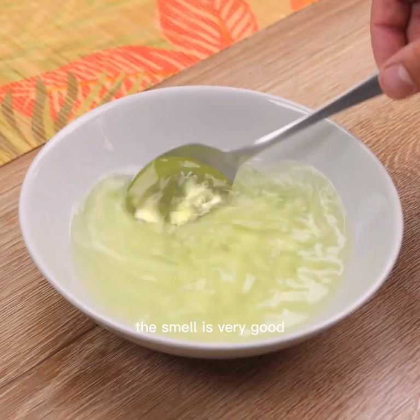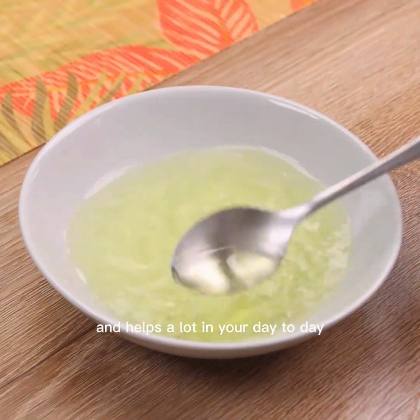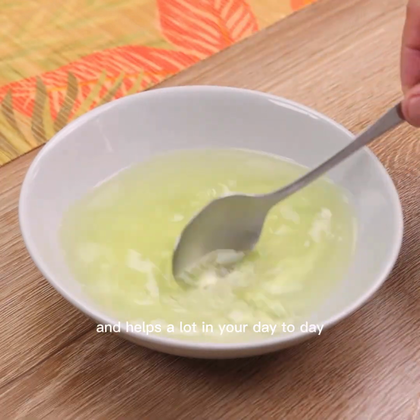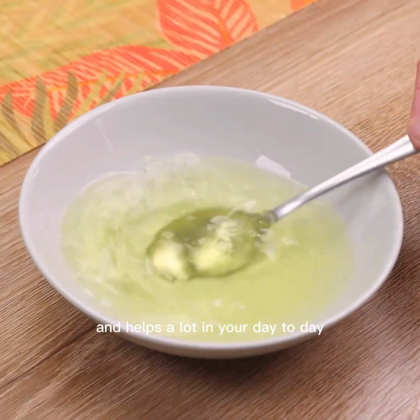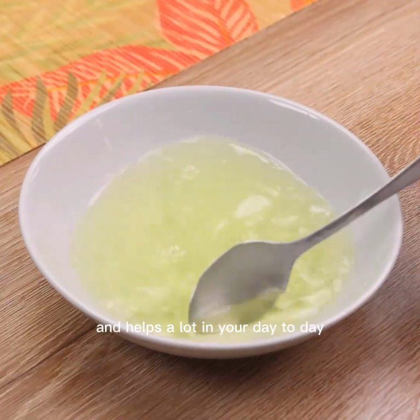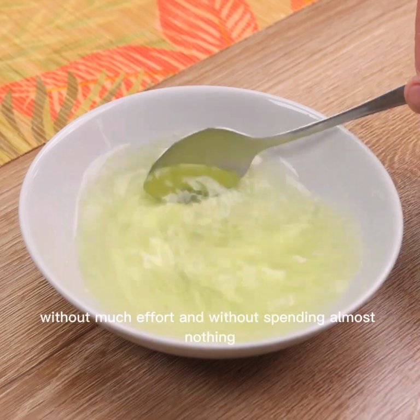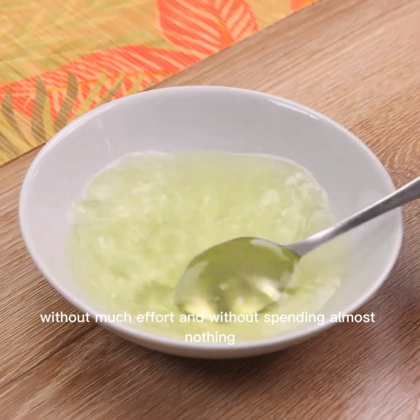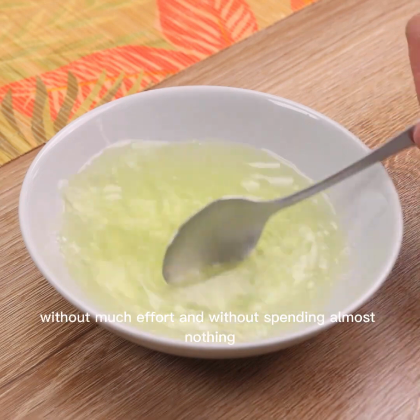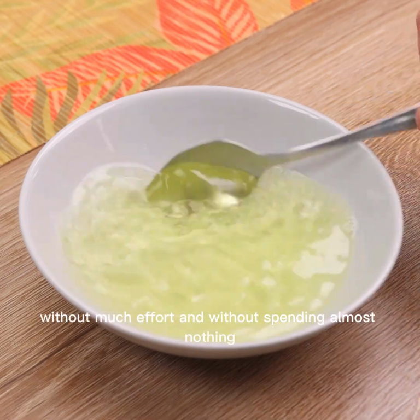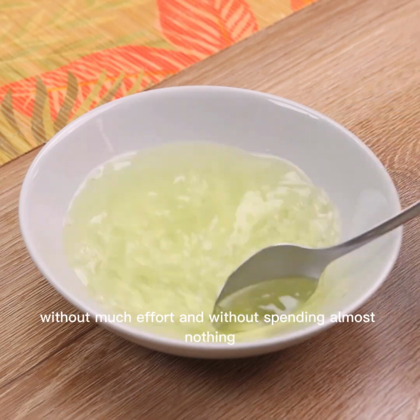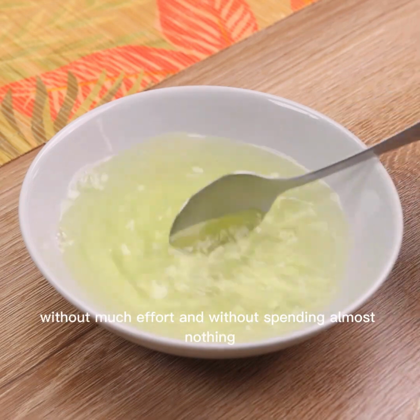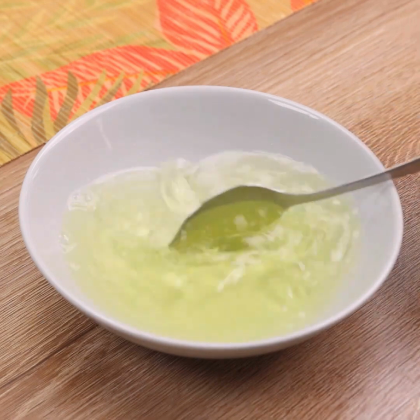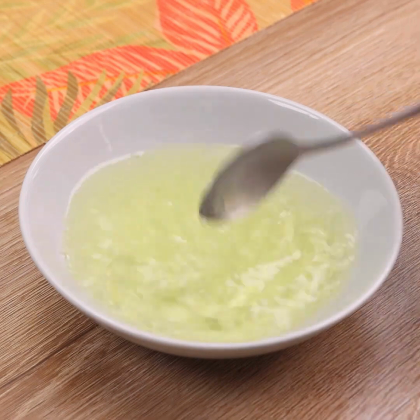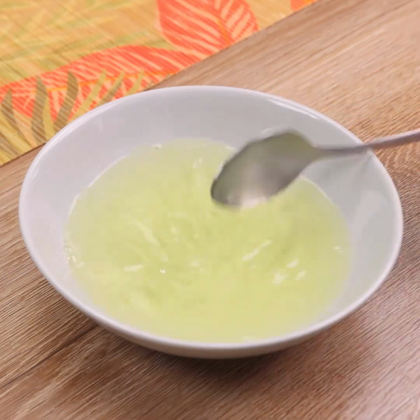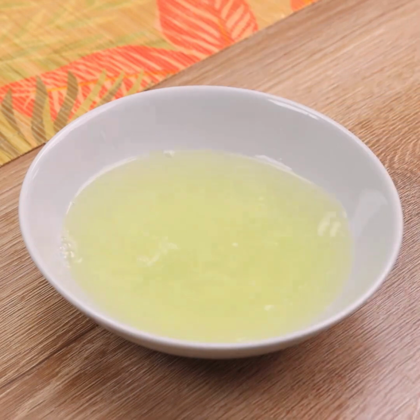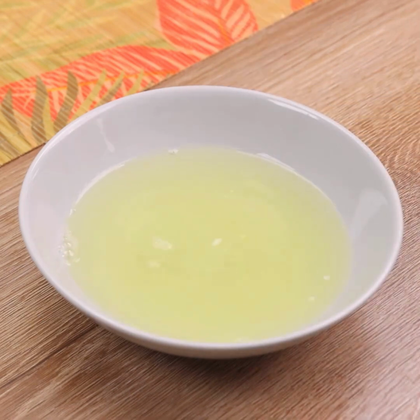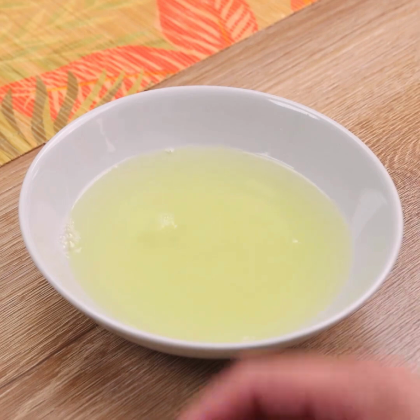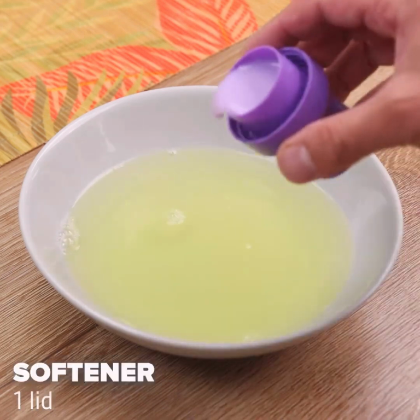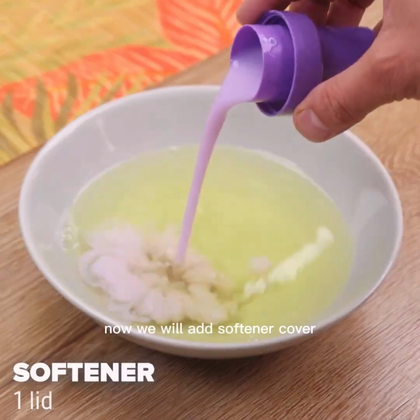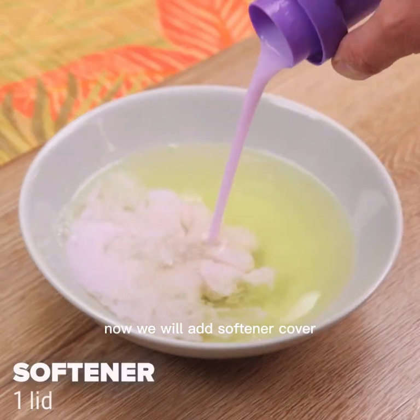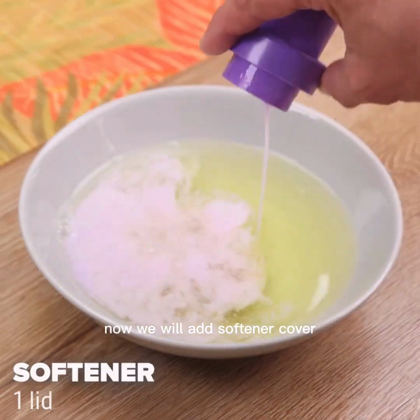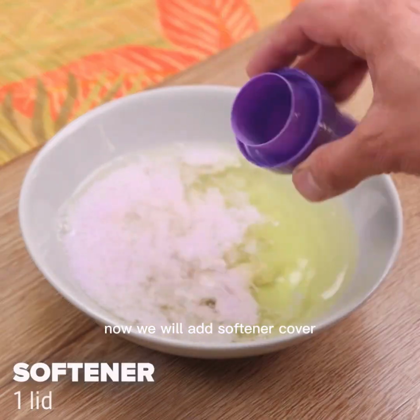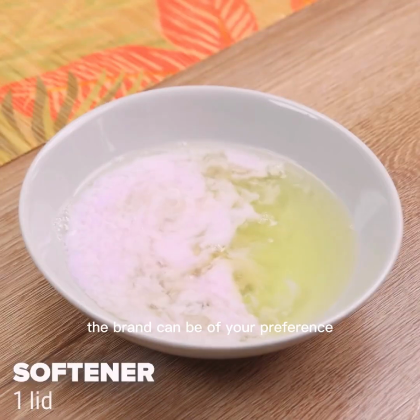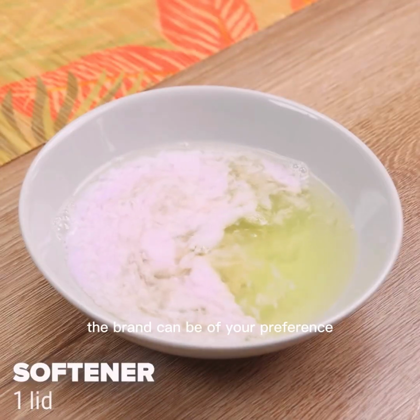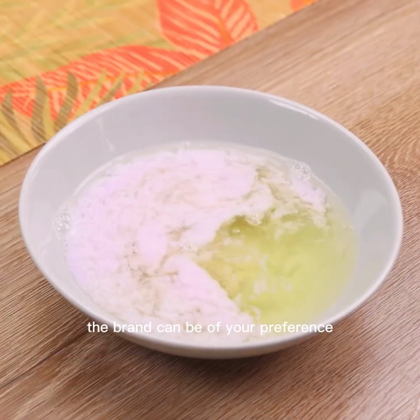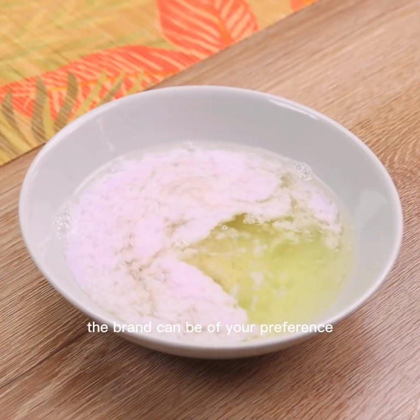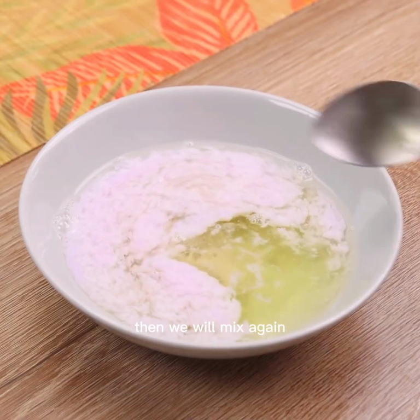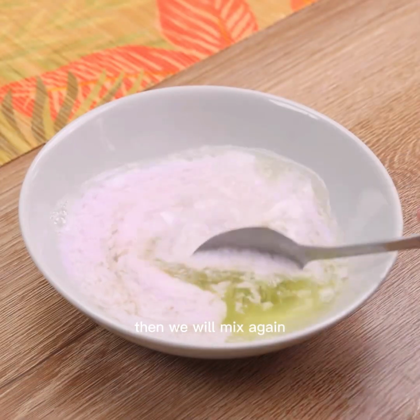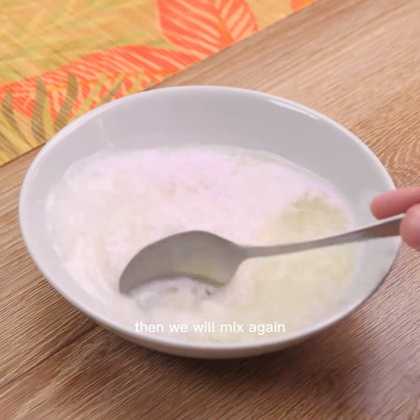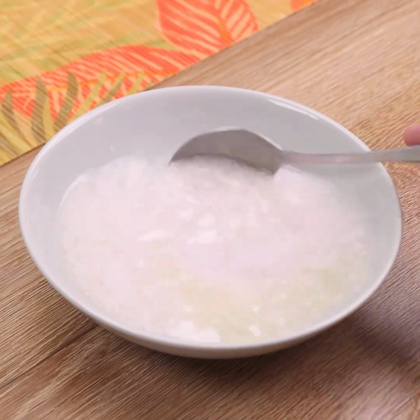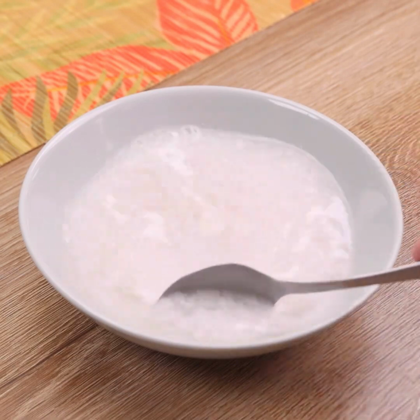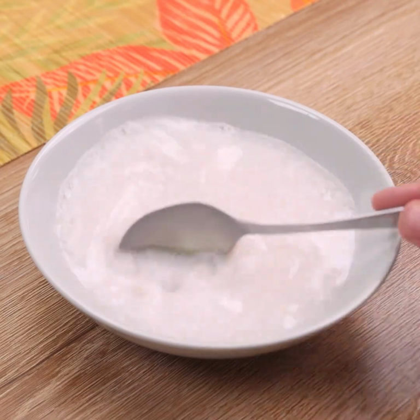After I use this house trick, I never stop doing it — the smell is very good and helps a lot in your day-to-day without much effort and without spending almost nothing. Now we will add fabric softener; the brand can be of your preference.